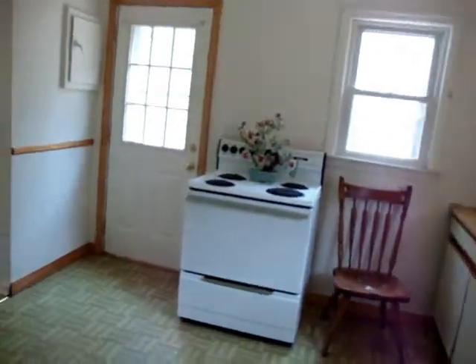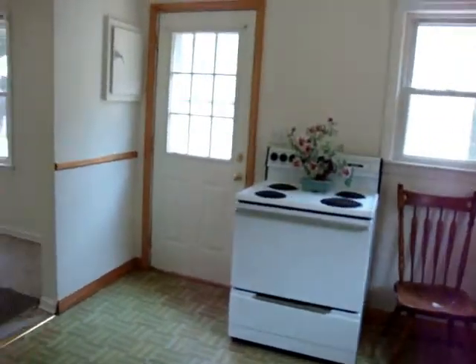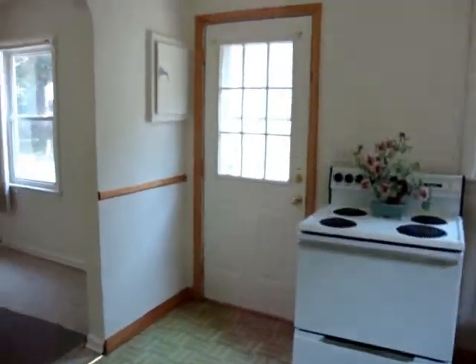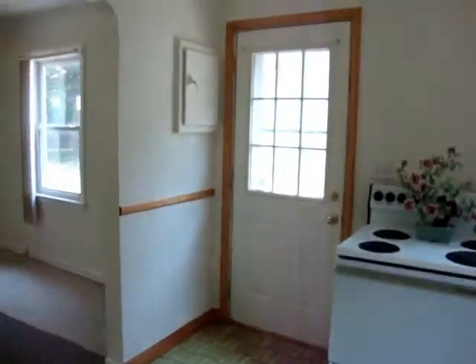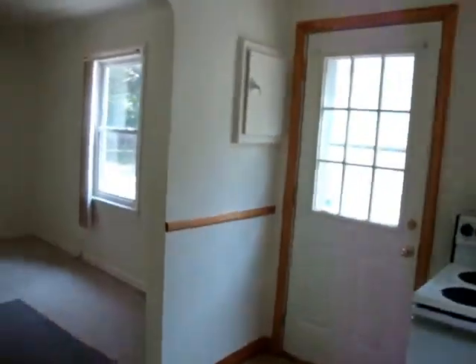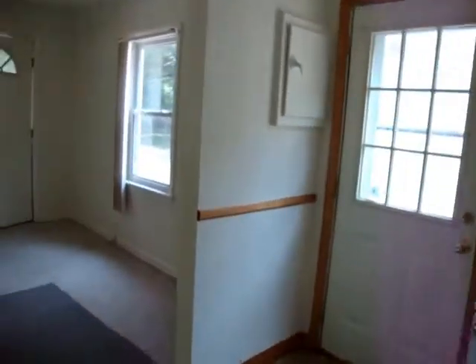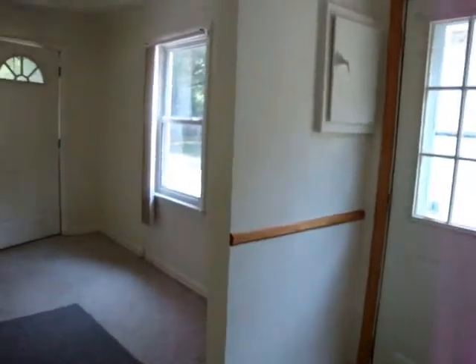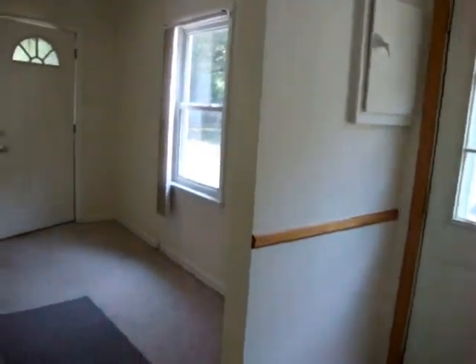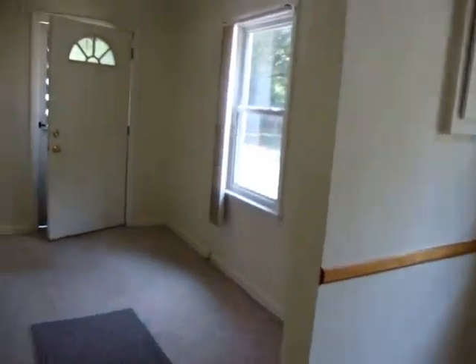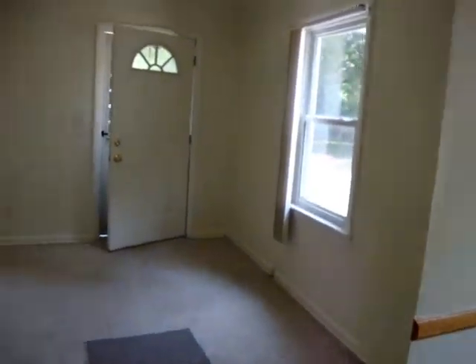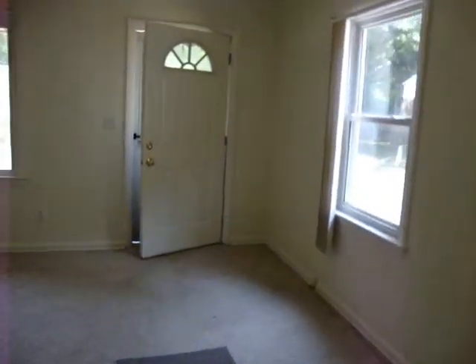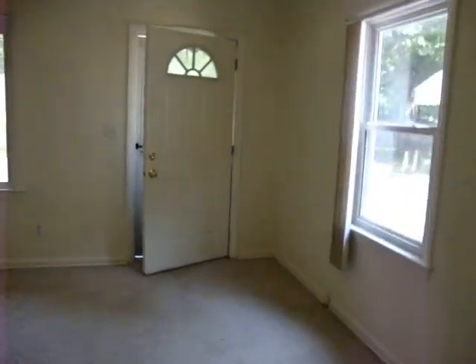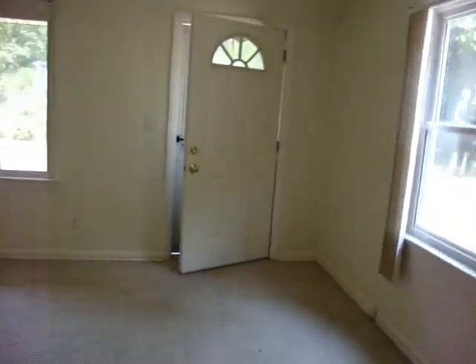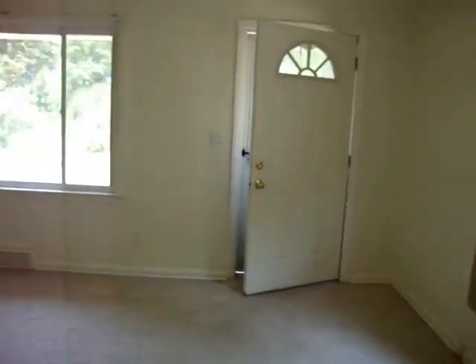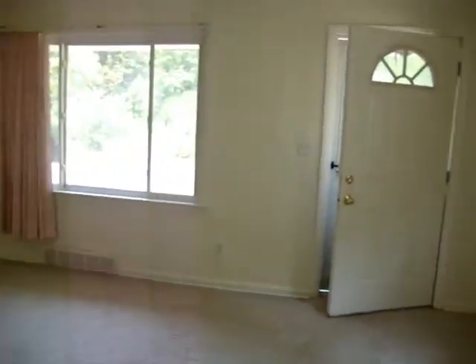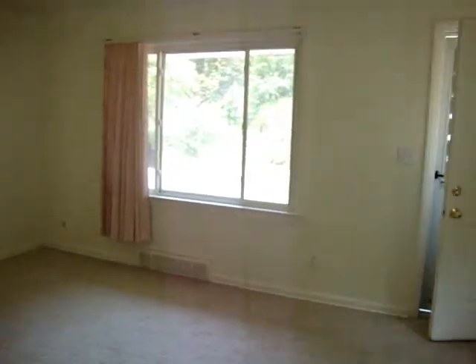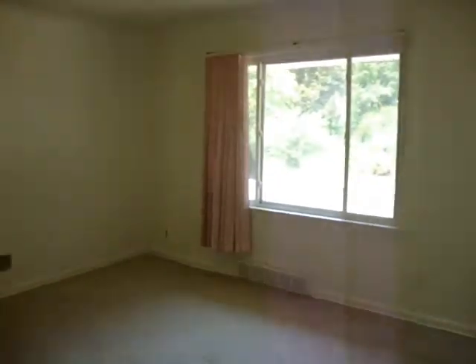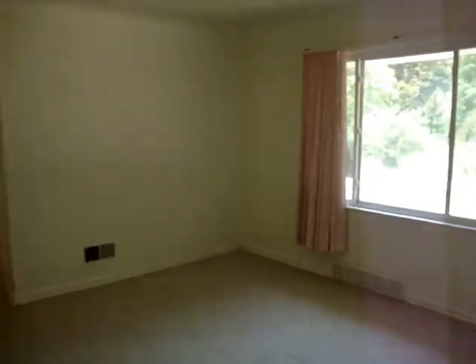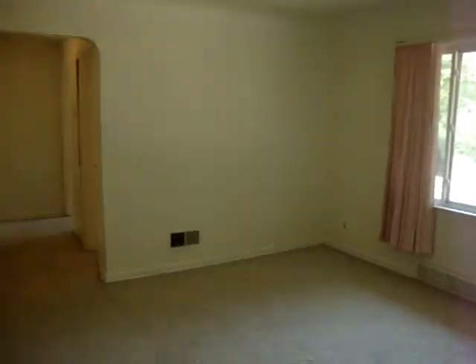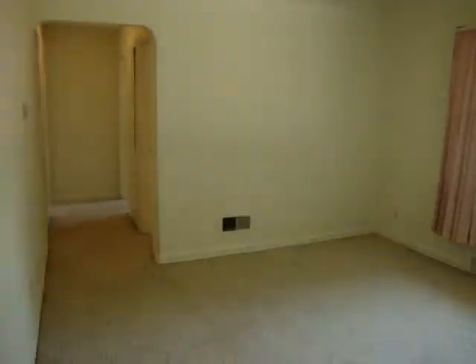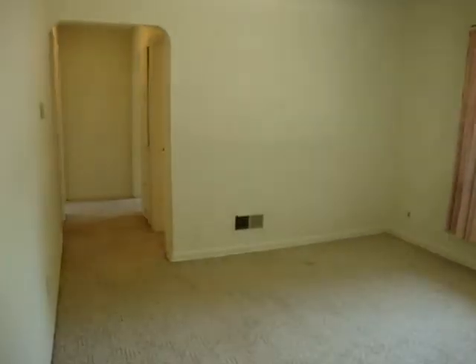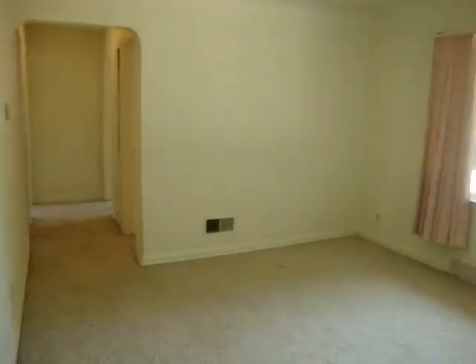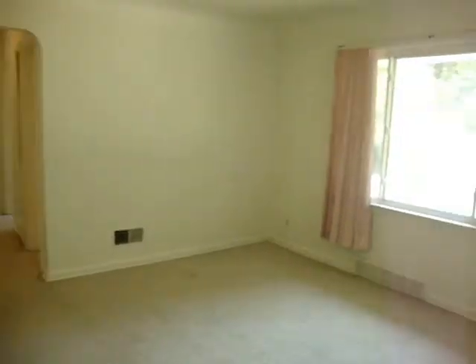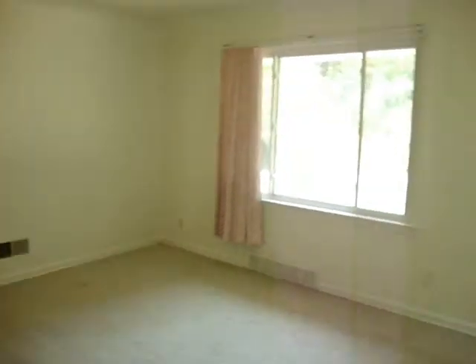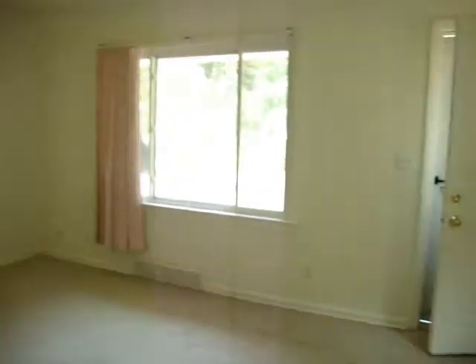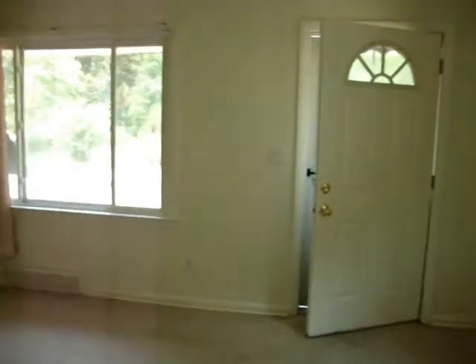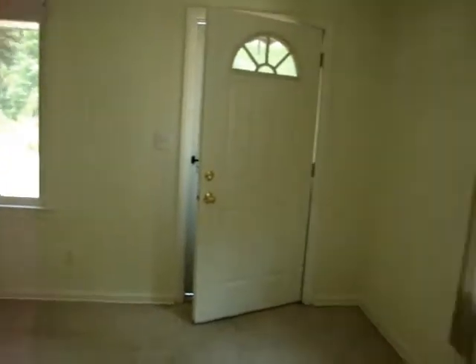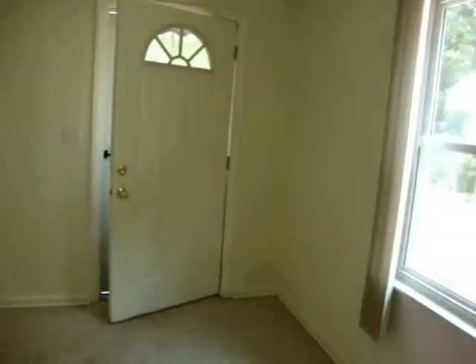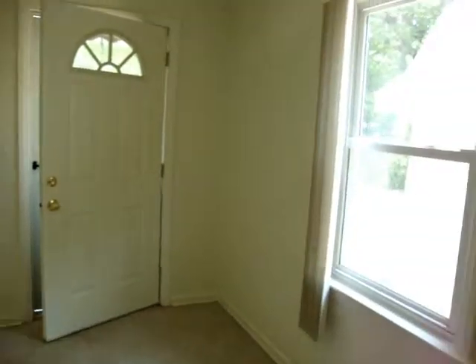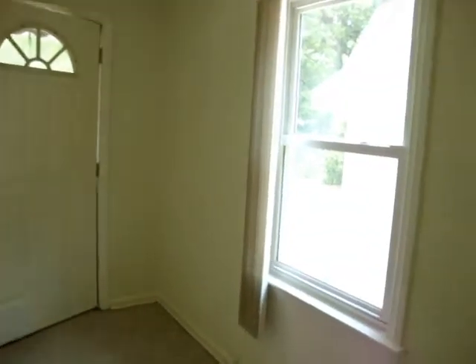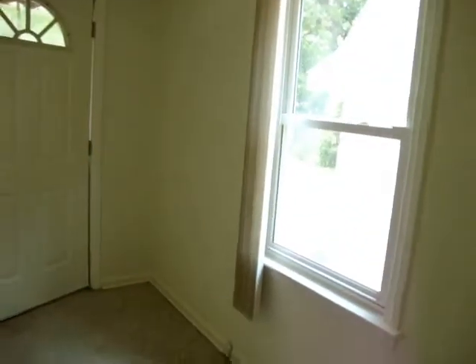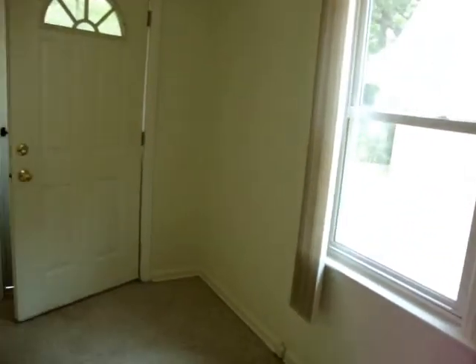I'd like to thank you for taking the tour with me. For any and all of your real estate questions, contact your local Realtor.